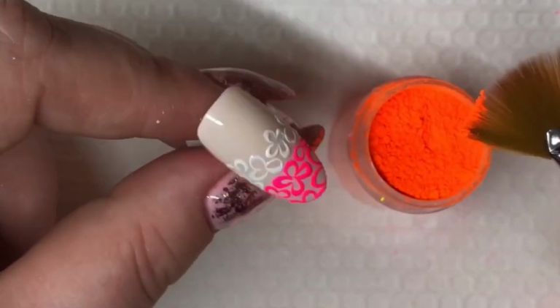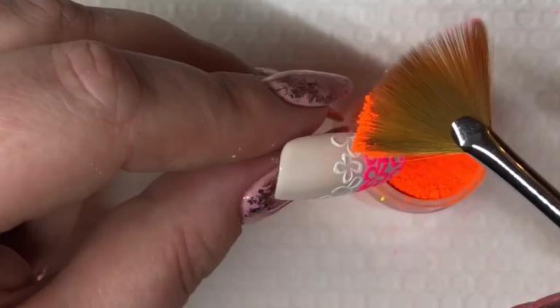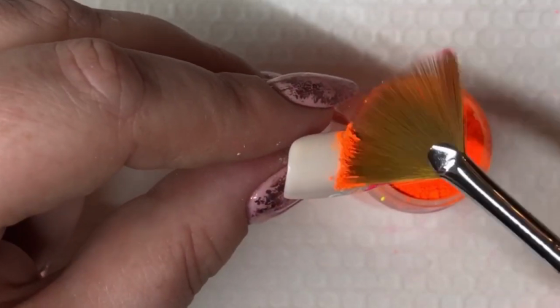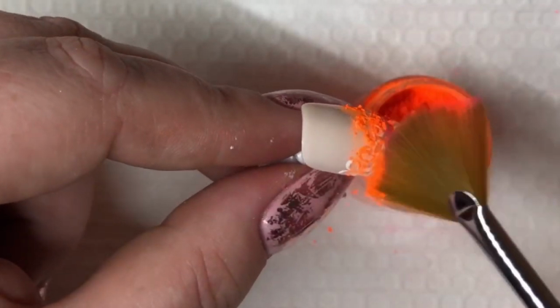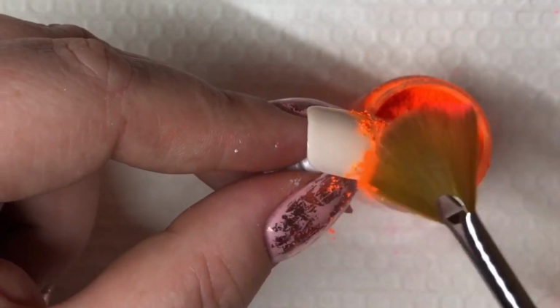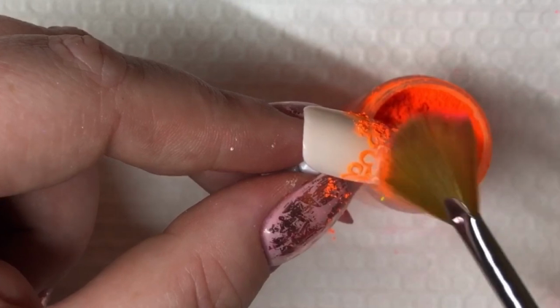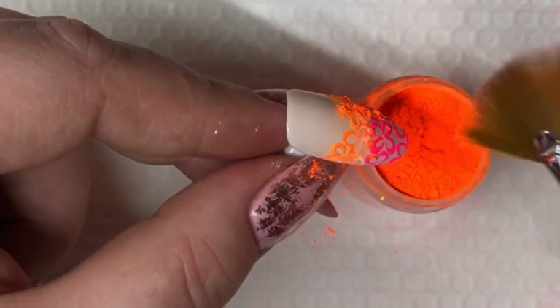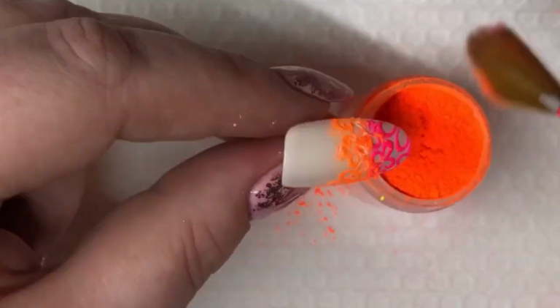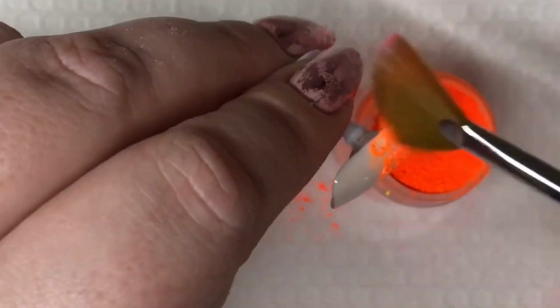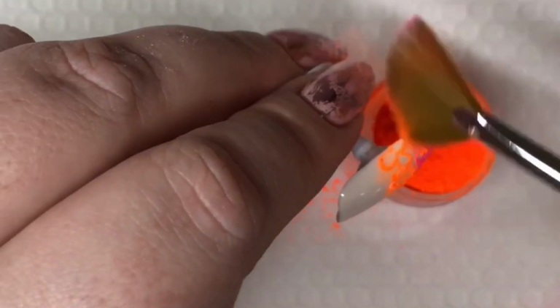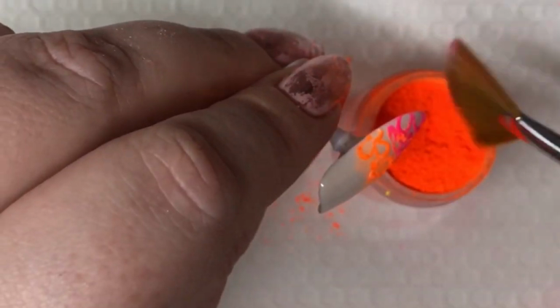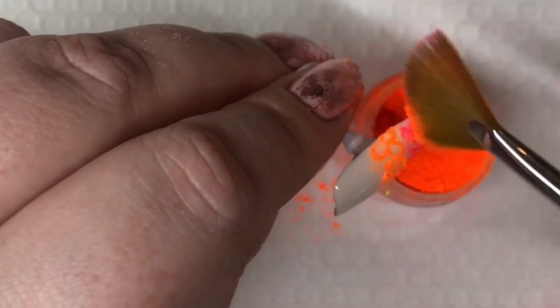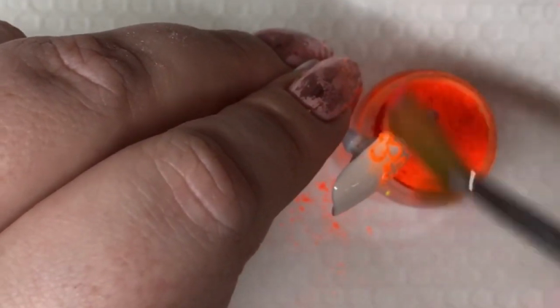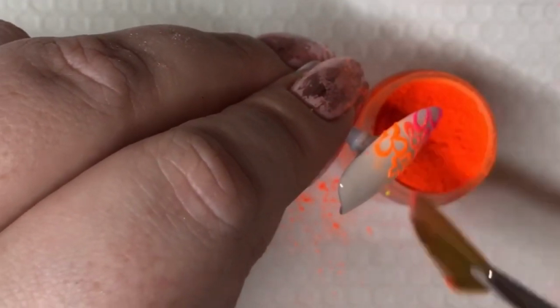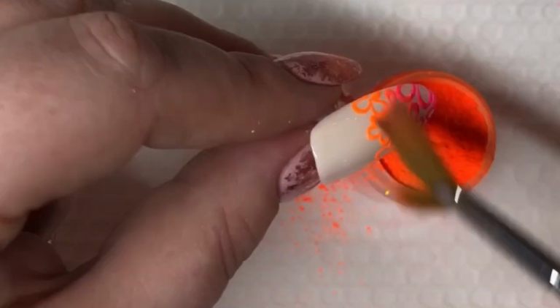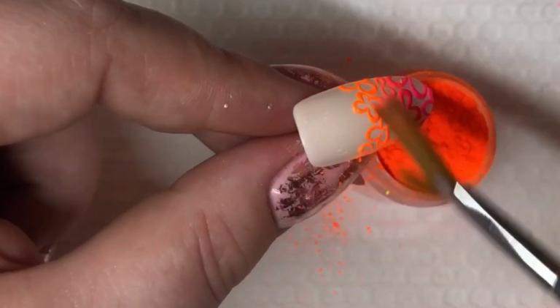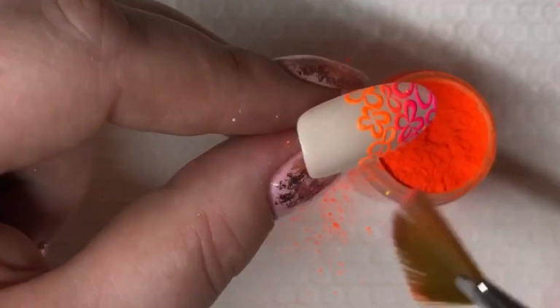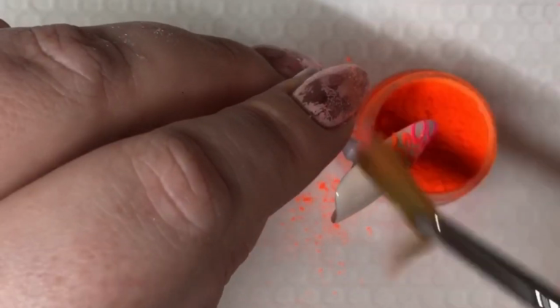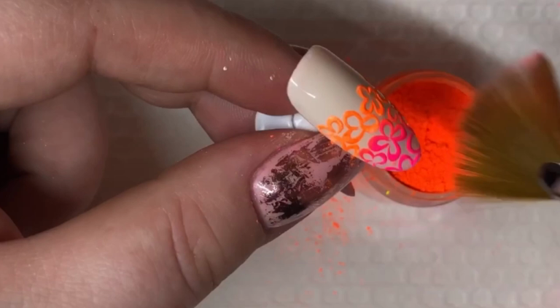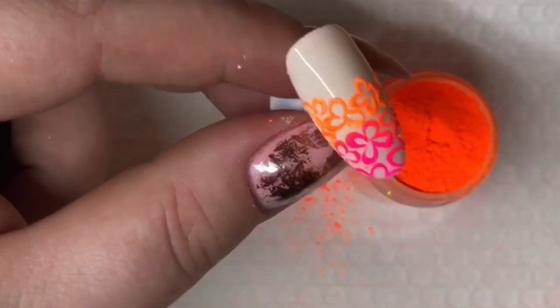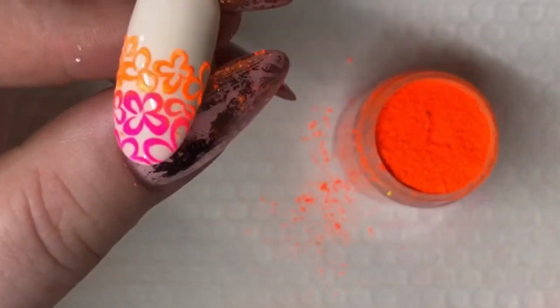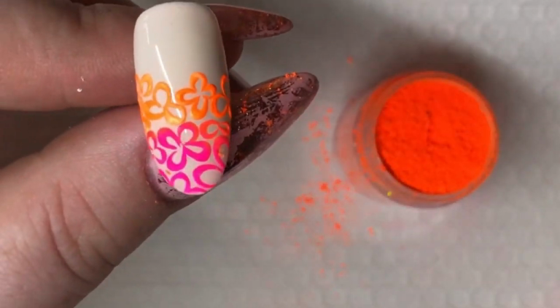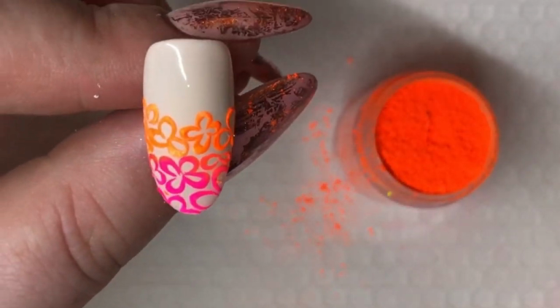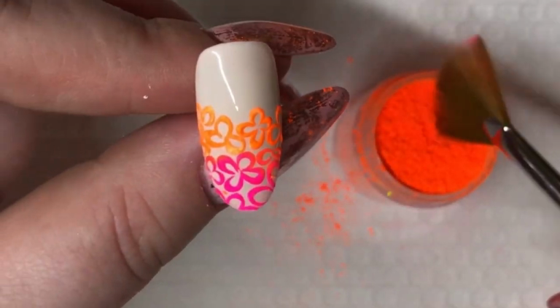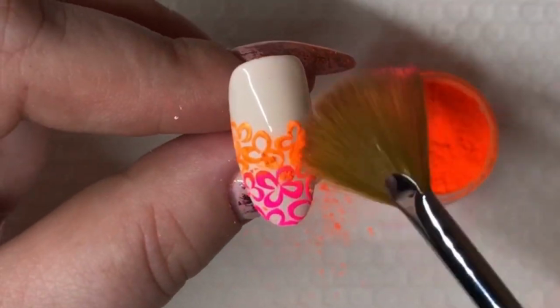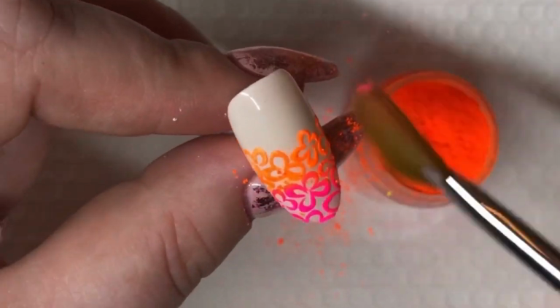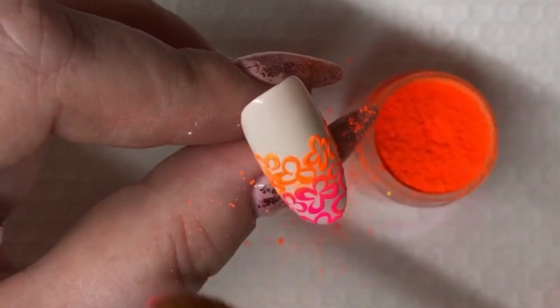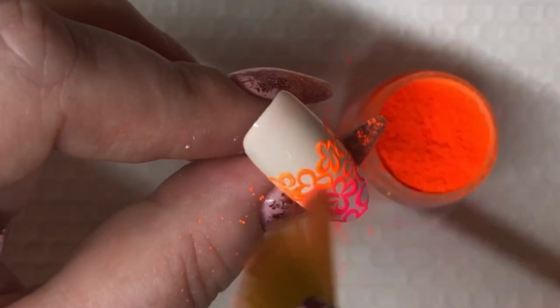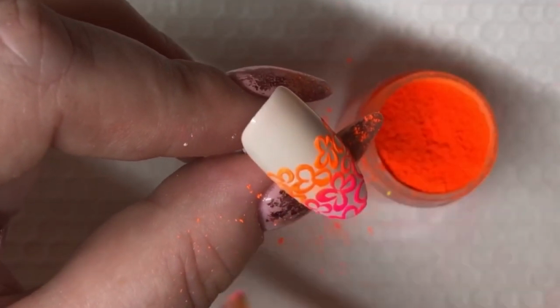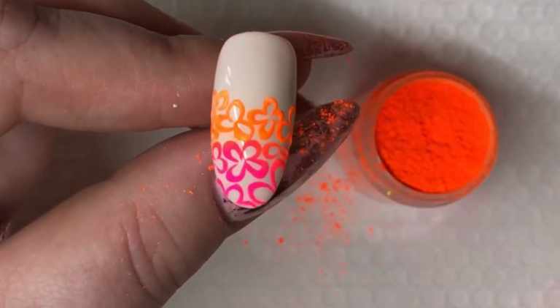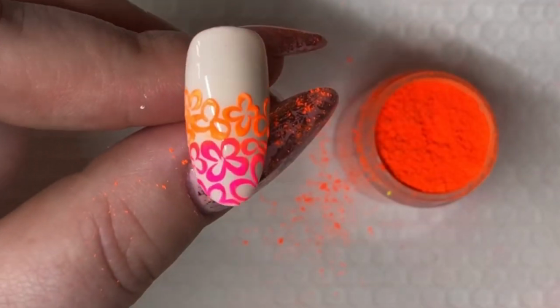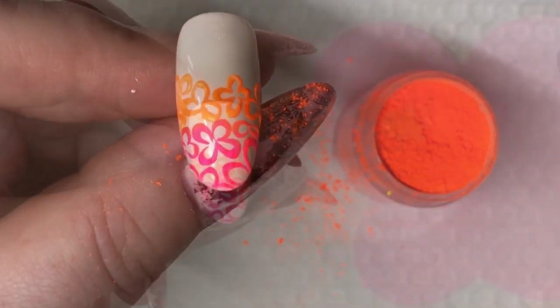Again, I'm going in with the fan brush and this time with the orange neon pigment. I'm just rubbing it in the sticky layer. I'm going to go in with a little bit extra on the pink so we get that ombre vibe.